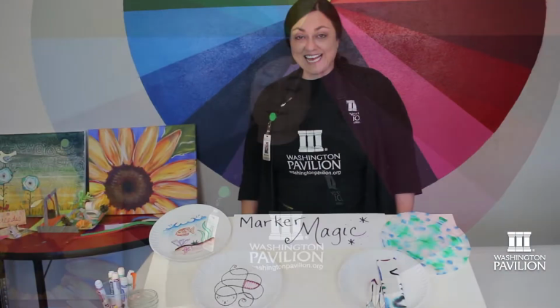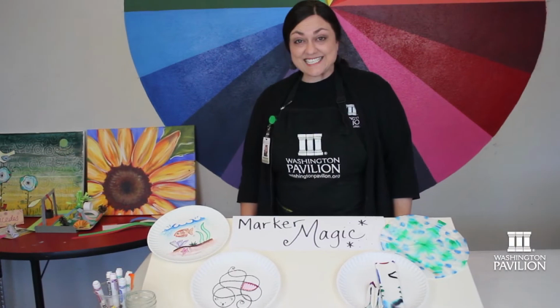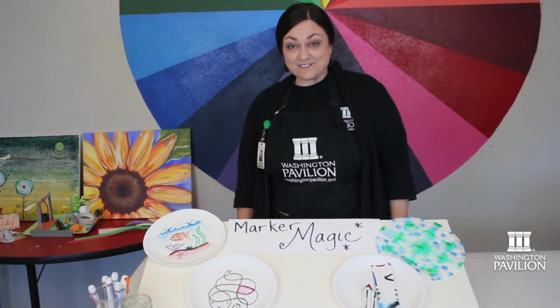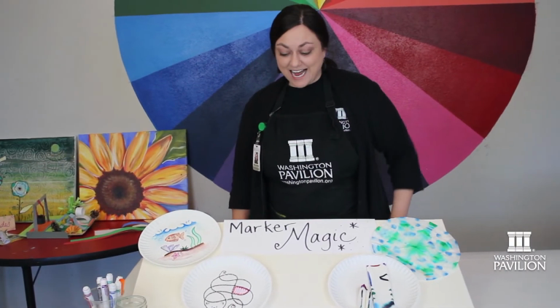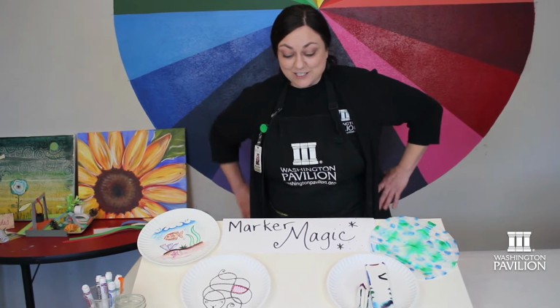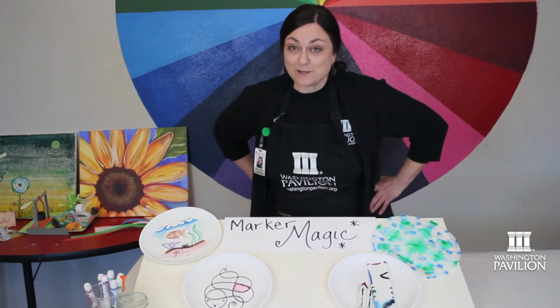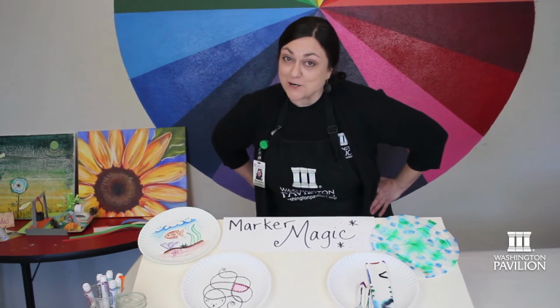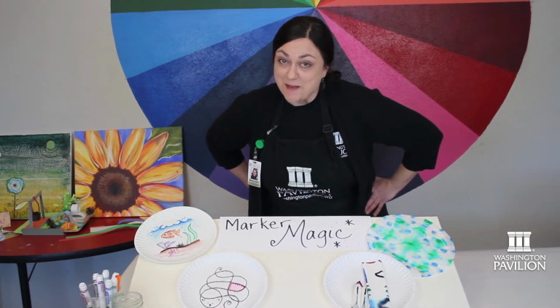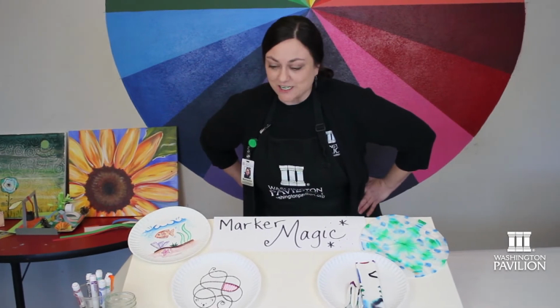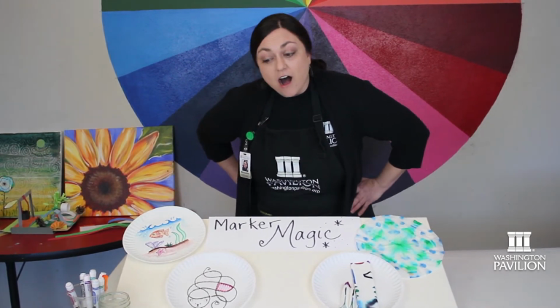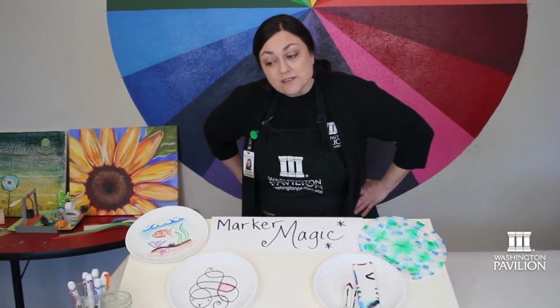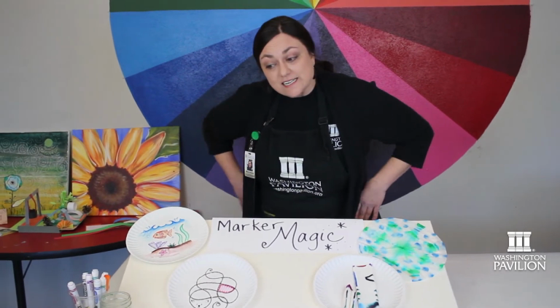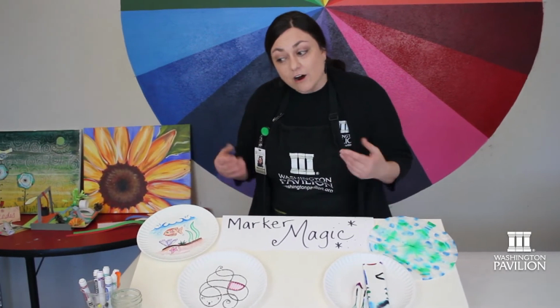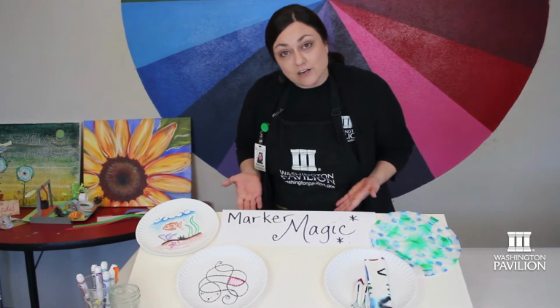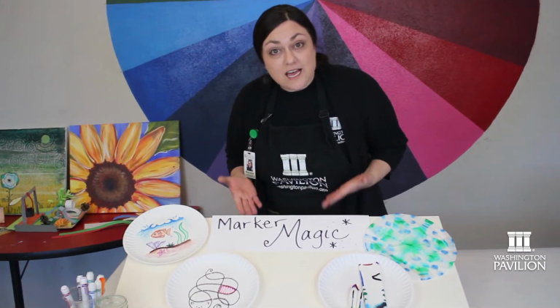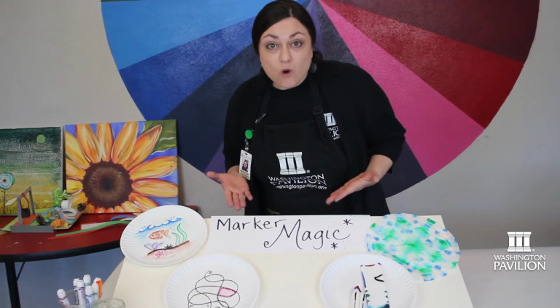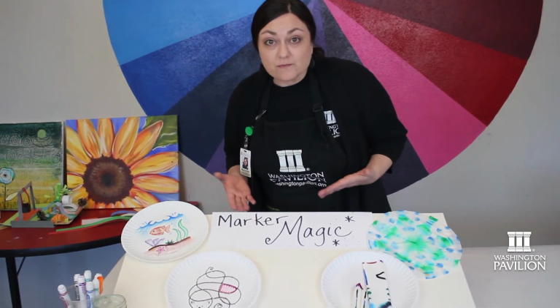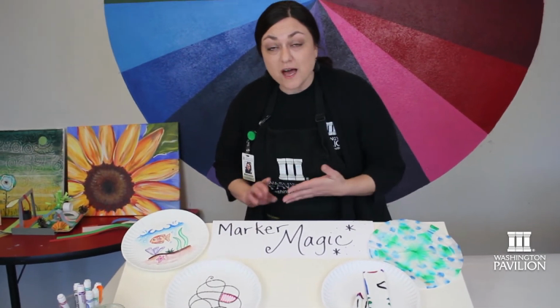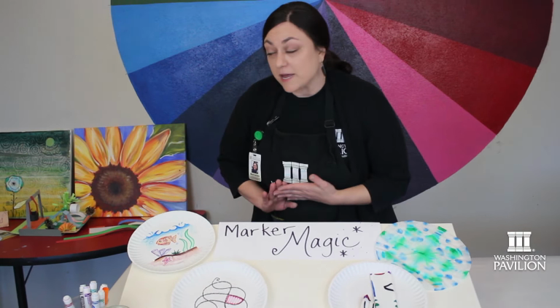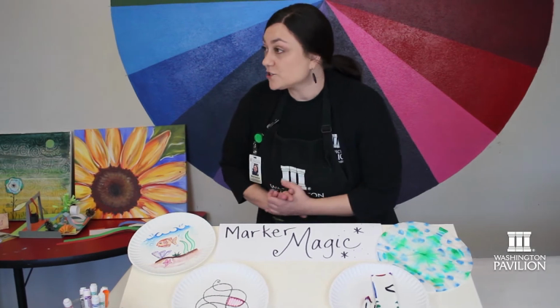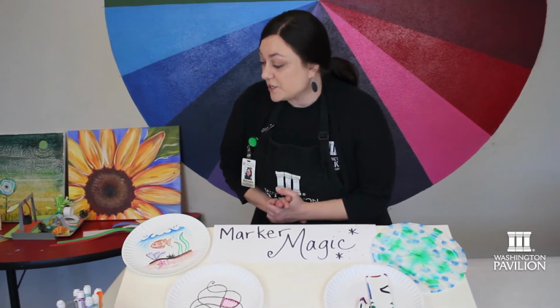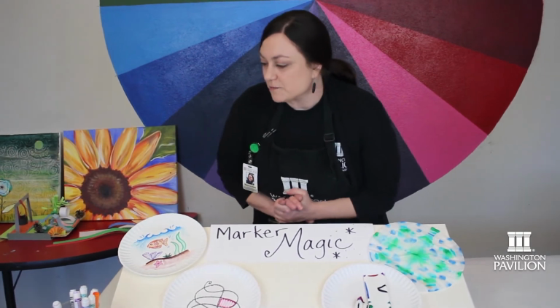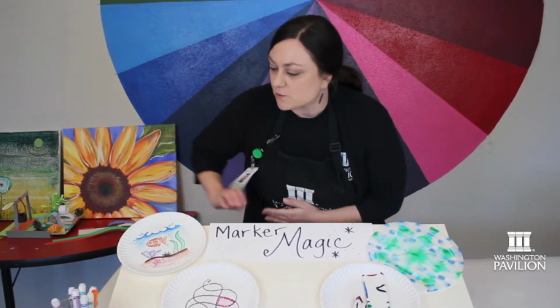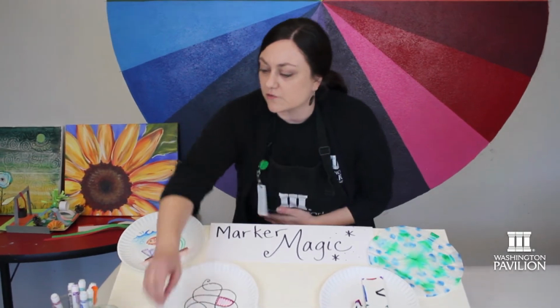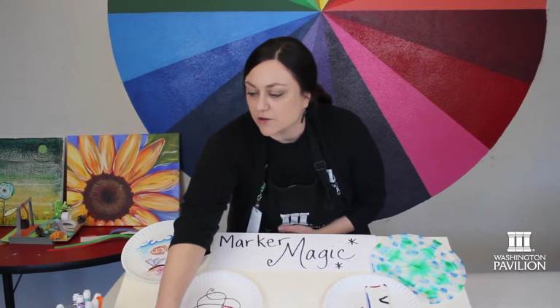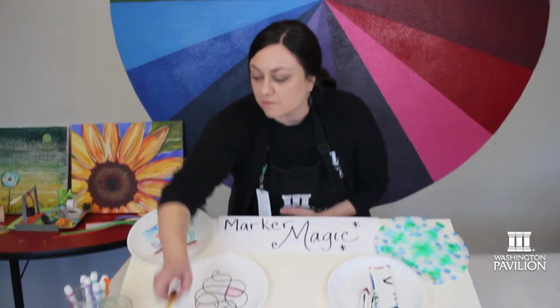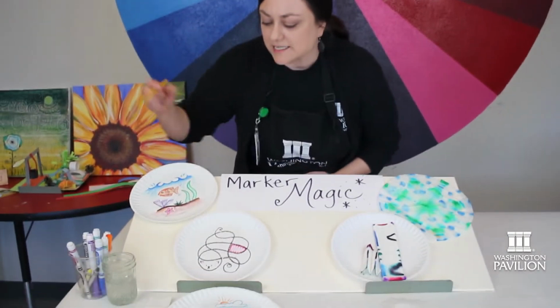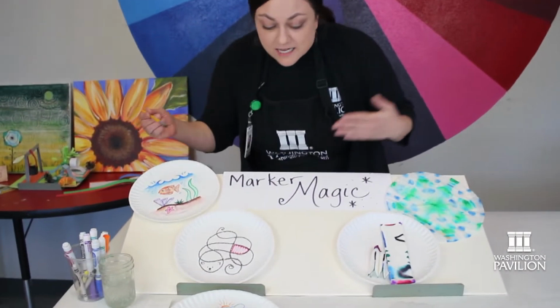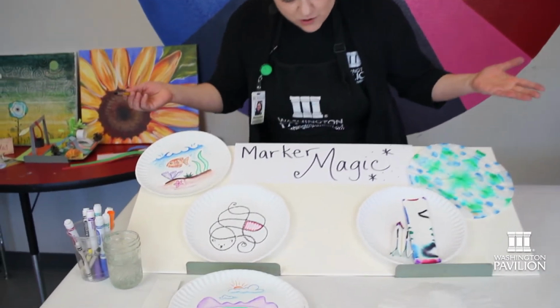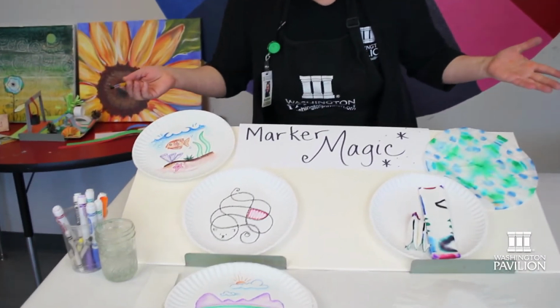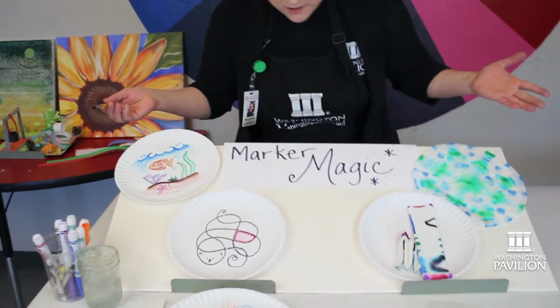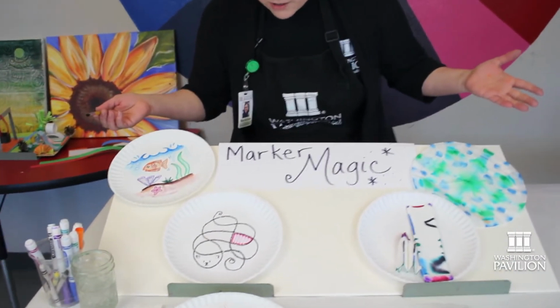This activity I like to call marker magic. All you really need are markers and water. If you have a paintbrush or q-tip, that'll work for your painting. Did you know that you can paint with markers?